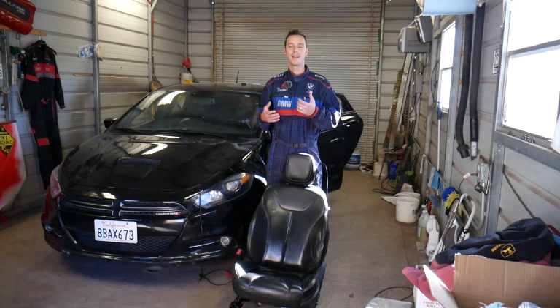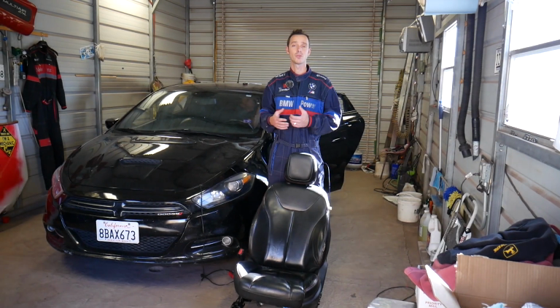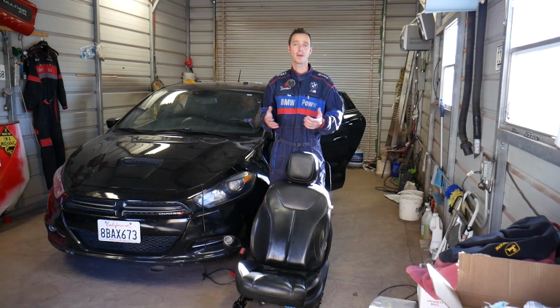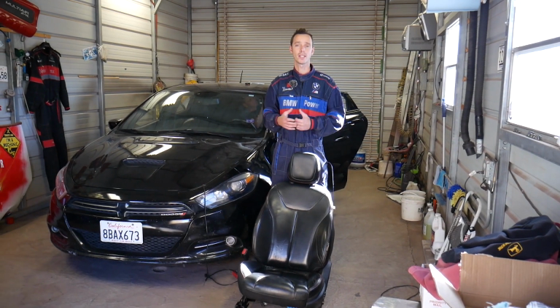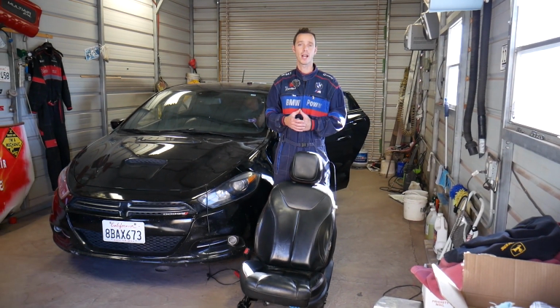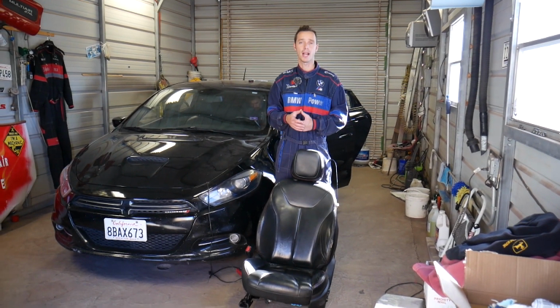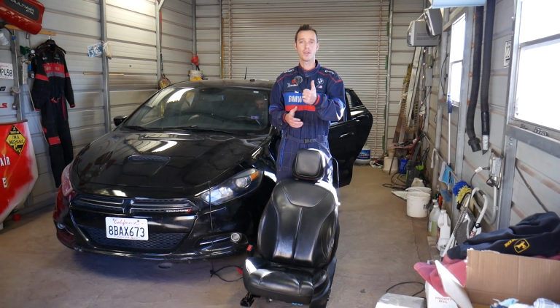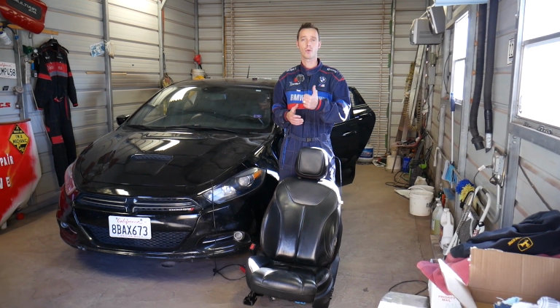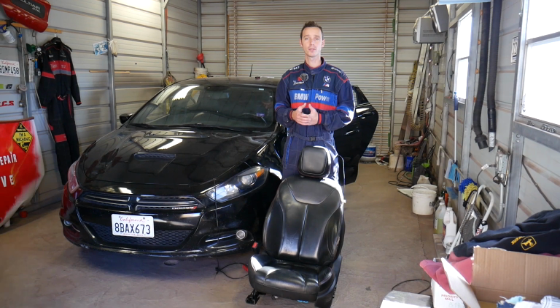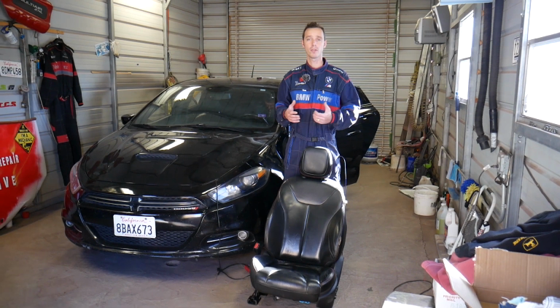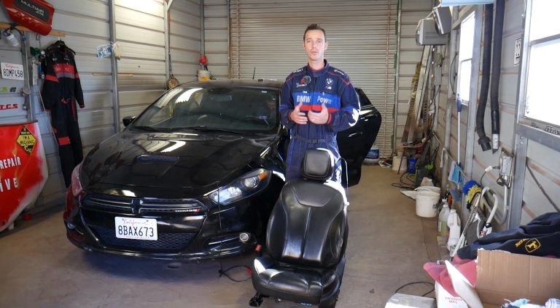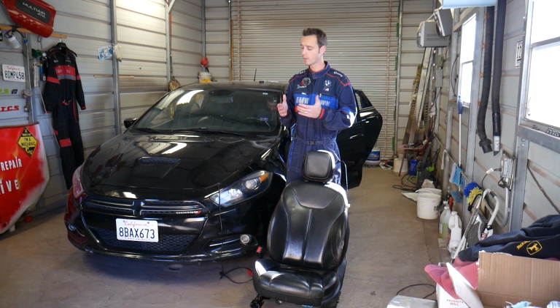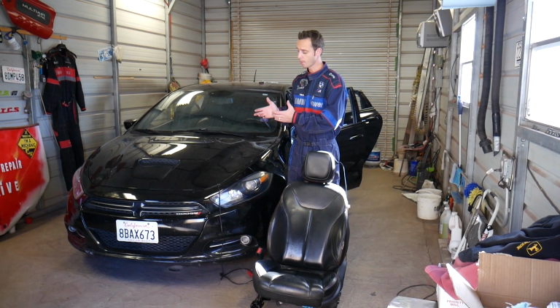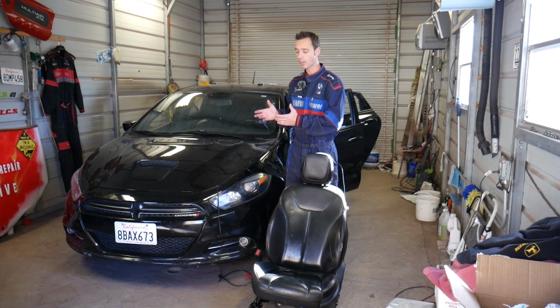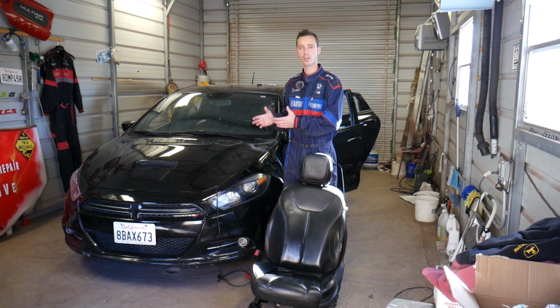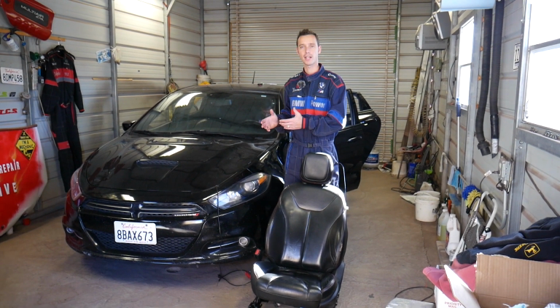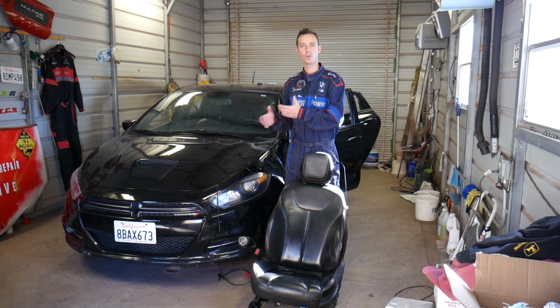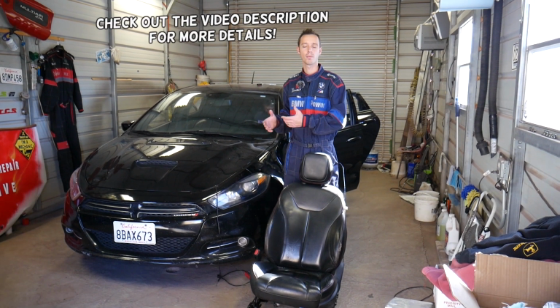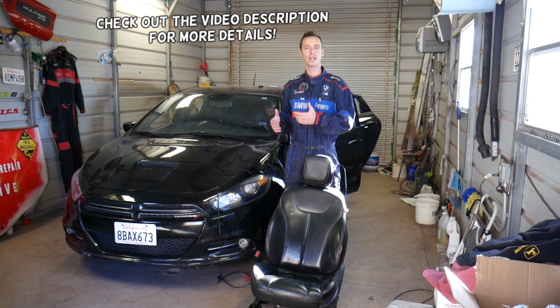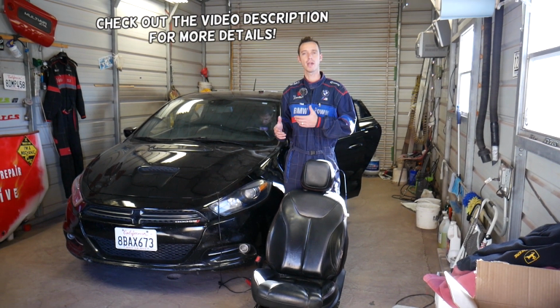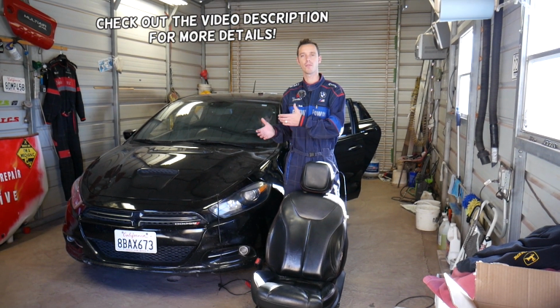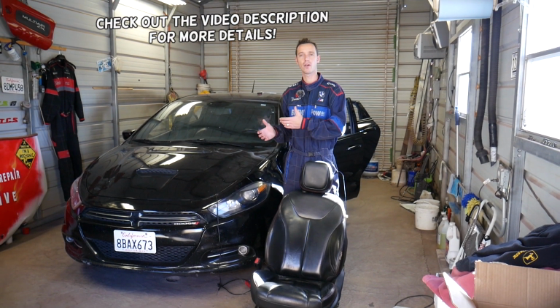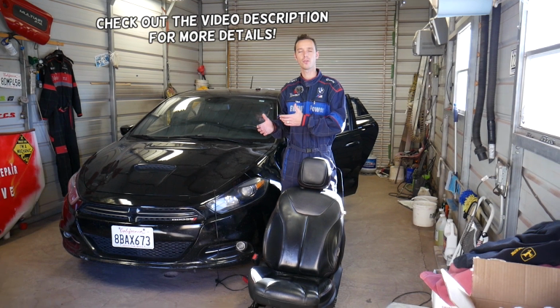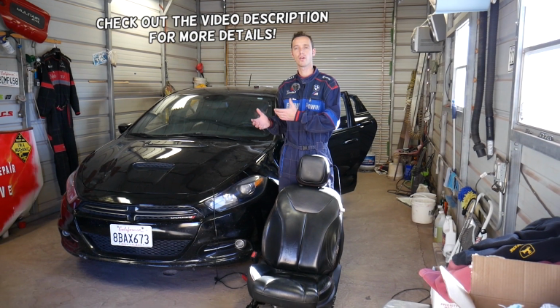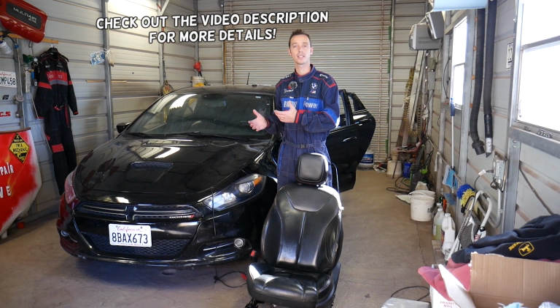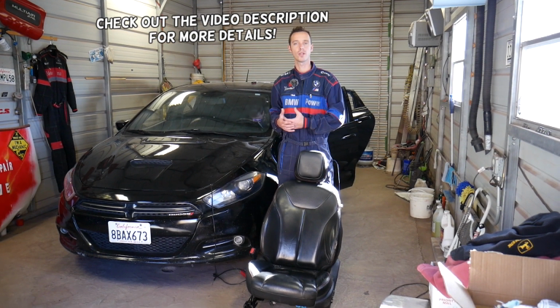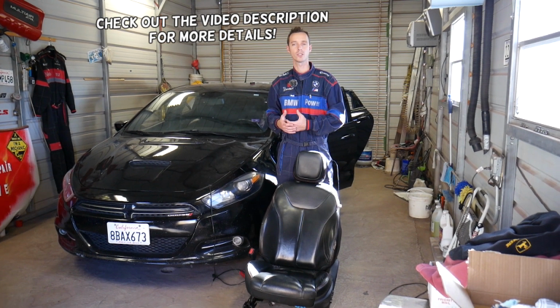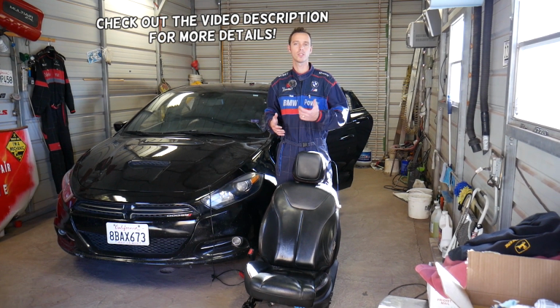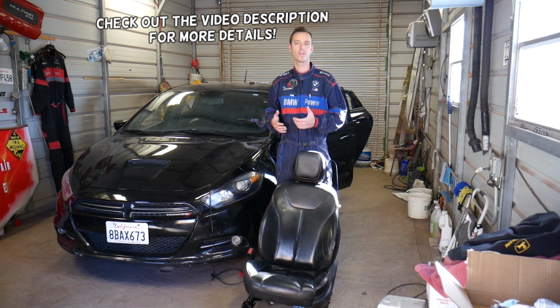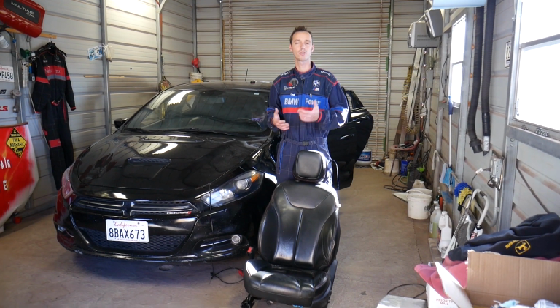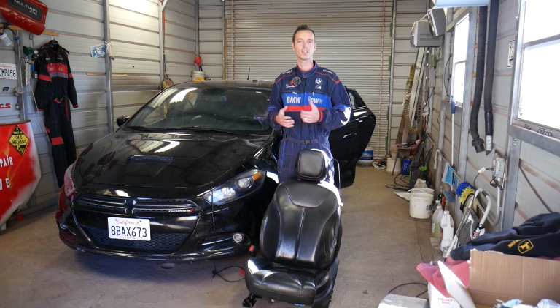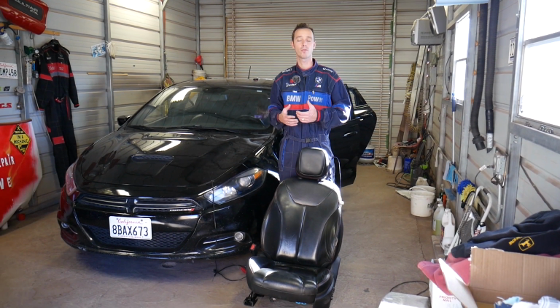Hey guys, welcome back to Electrical Car Repair Life. Thank you for watching and subscribing to the channel. In today's video we'll be working on a Dodge Dart, but what we'll be doing may also help you figure out how to do it on a Chrysler 200, since both vehicles share the same platform.